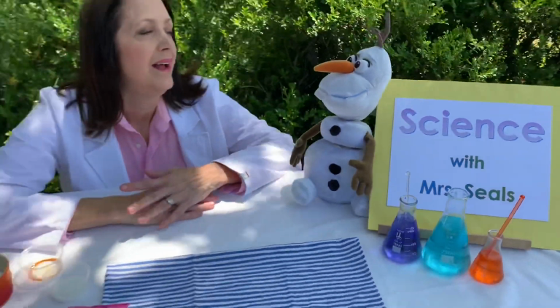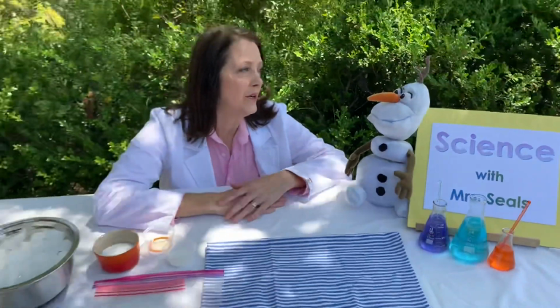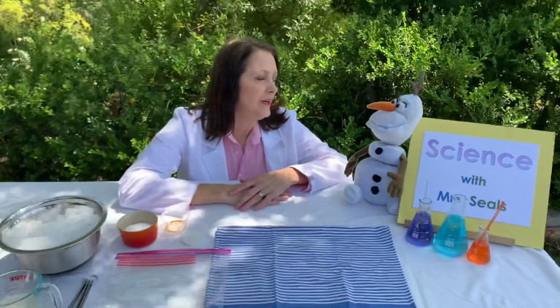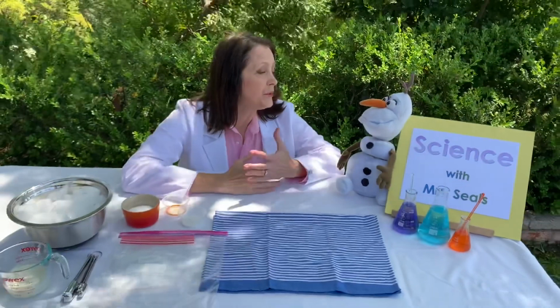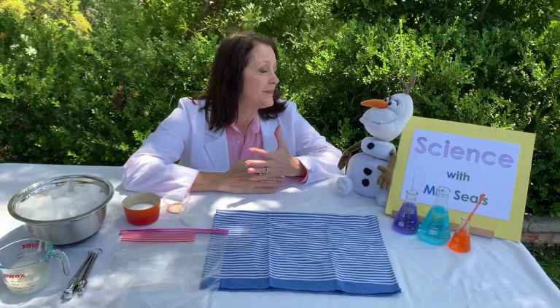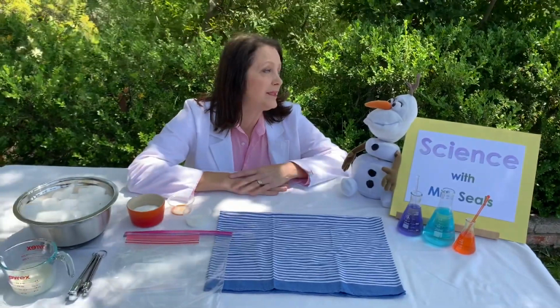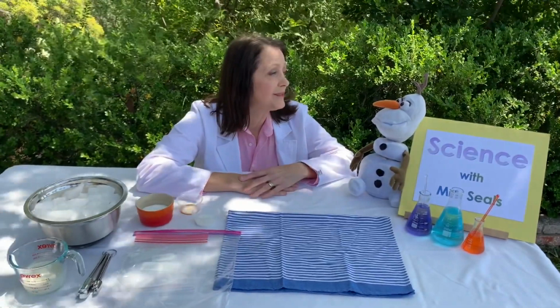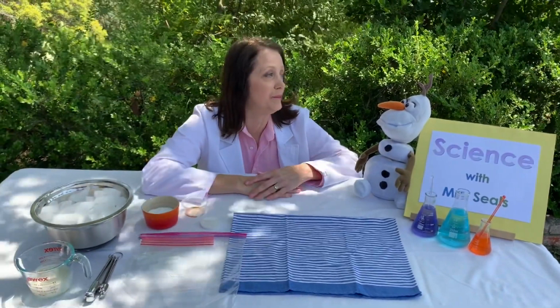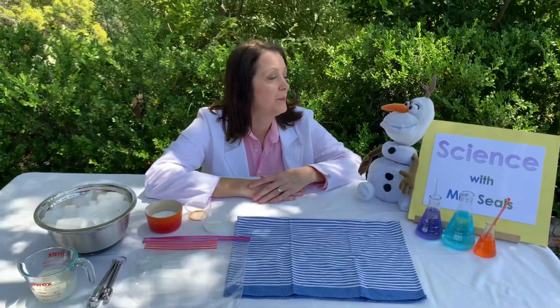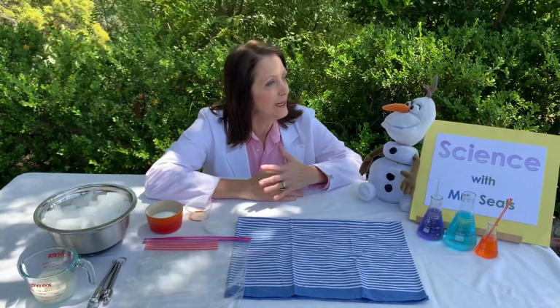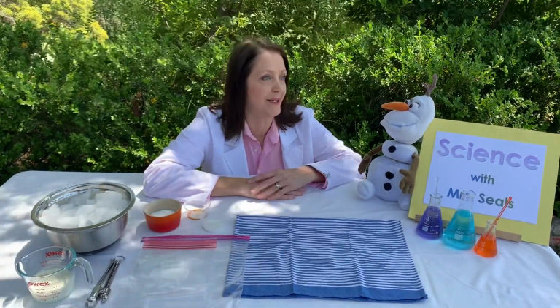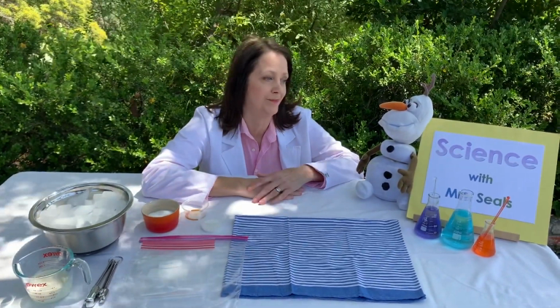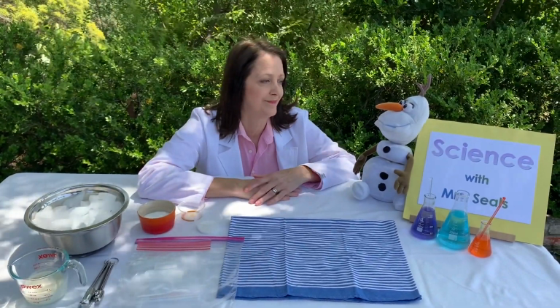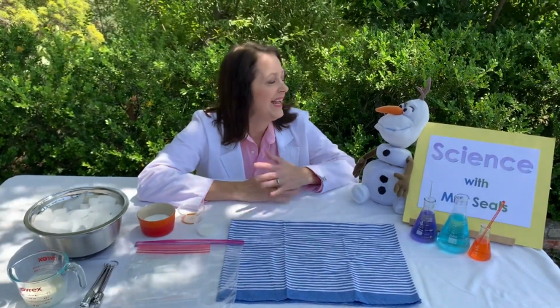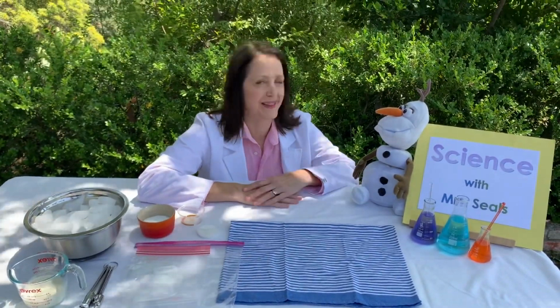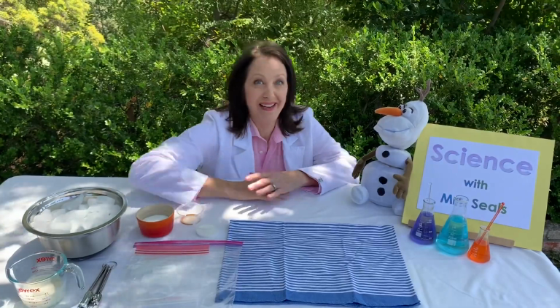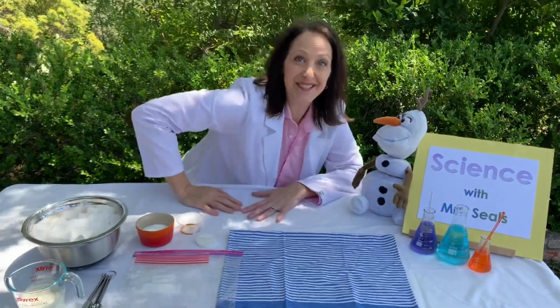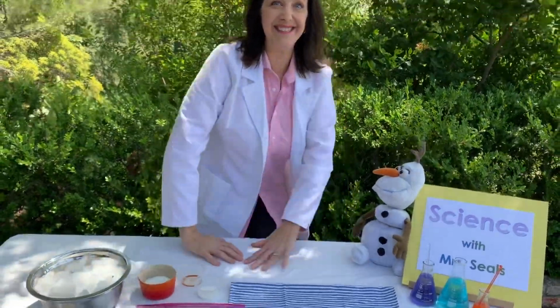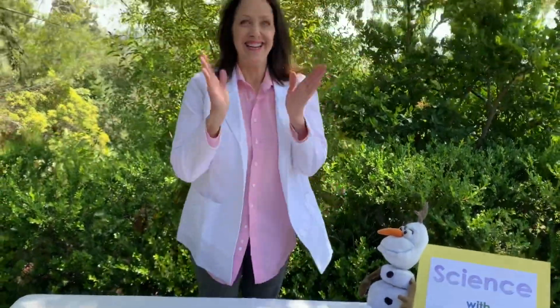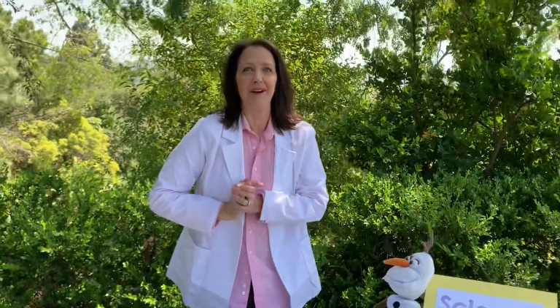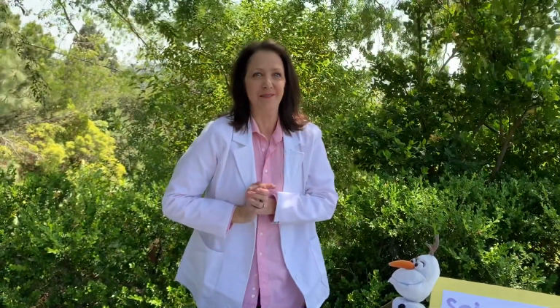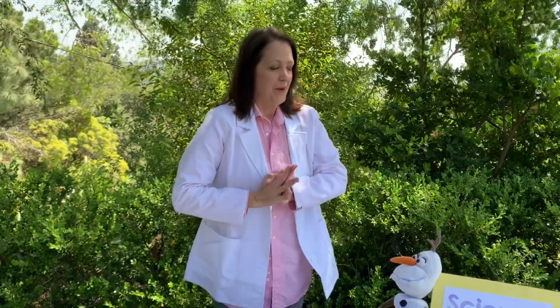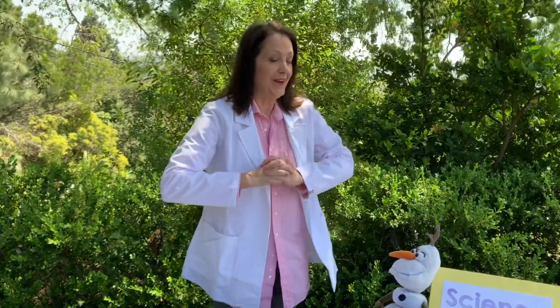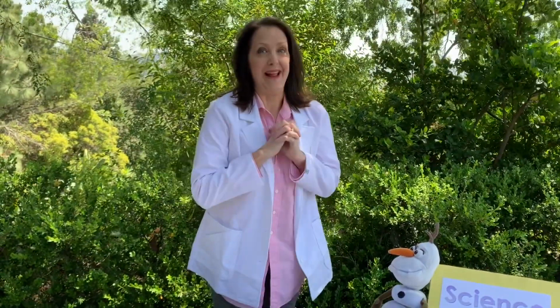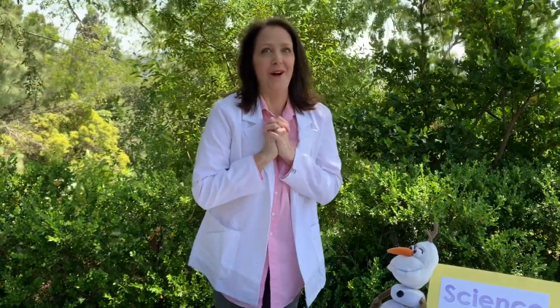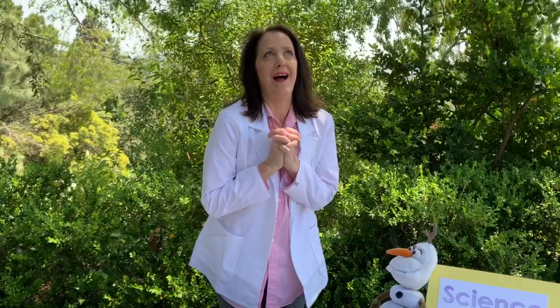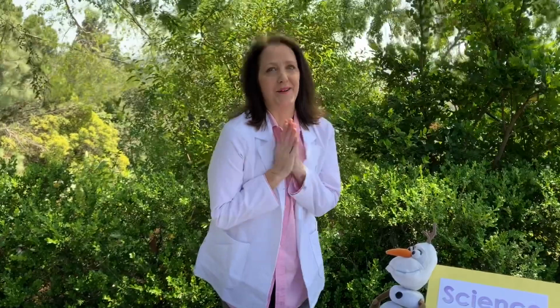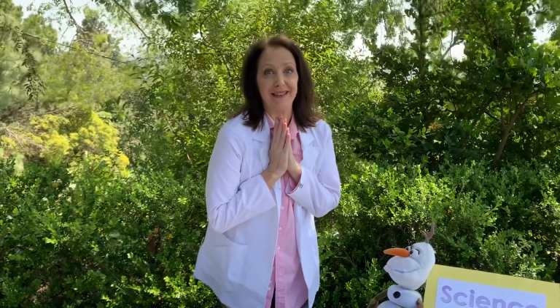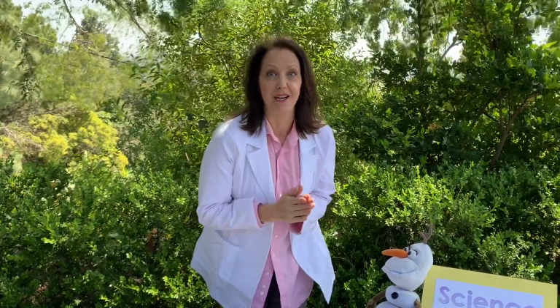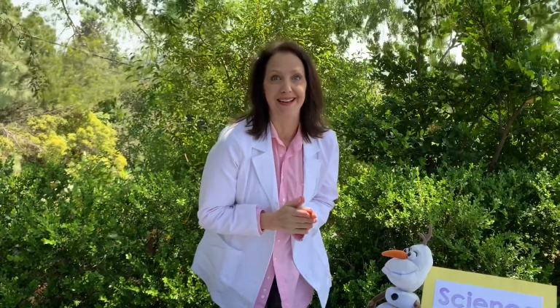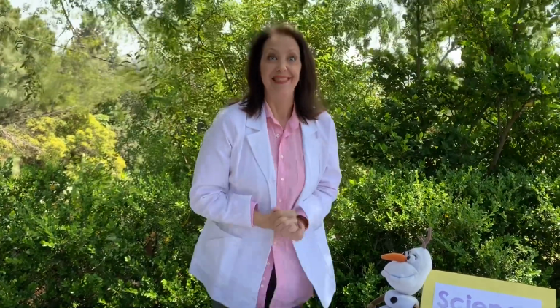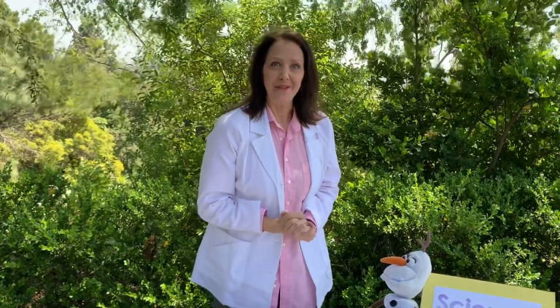I know, I'm going to do all kinds of fun summer things too, but right now we're stuck at home. Hey, let's make the best of it! Hi students! Guess what we're going to do? We are going to make our own ice cream in a Ziploc bag. This is how you do it.